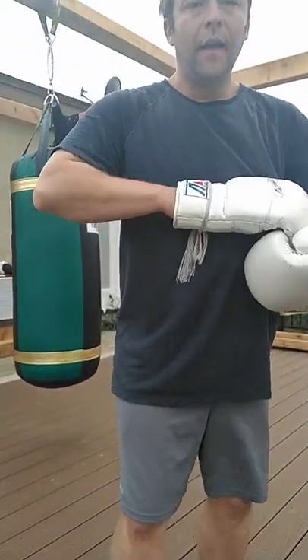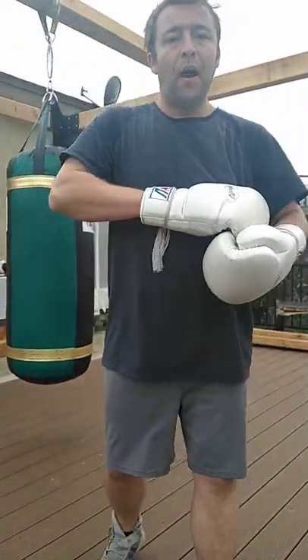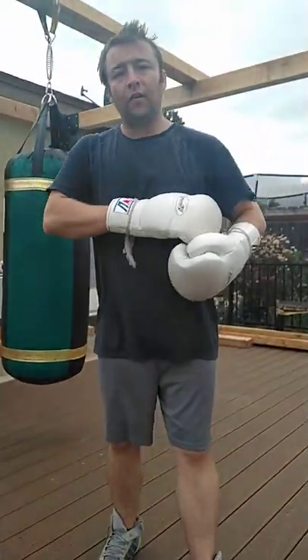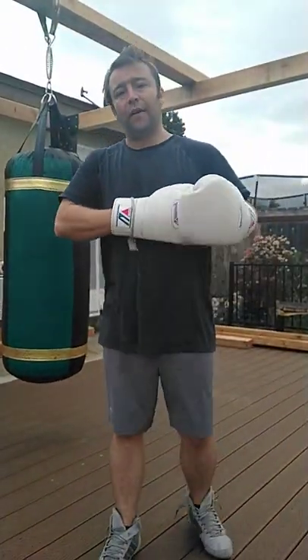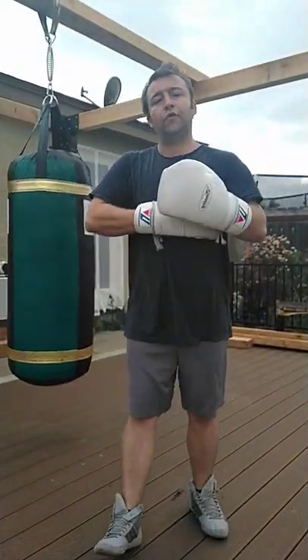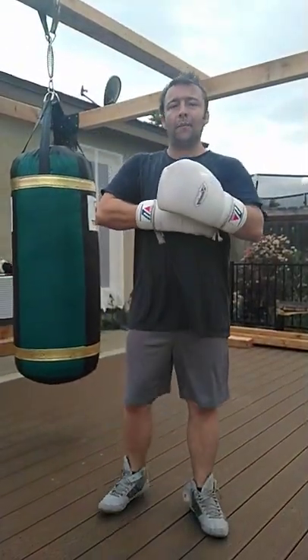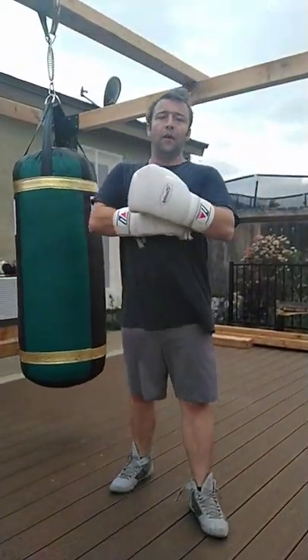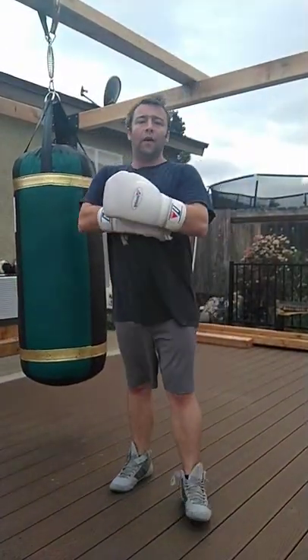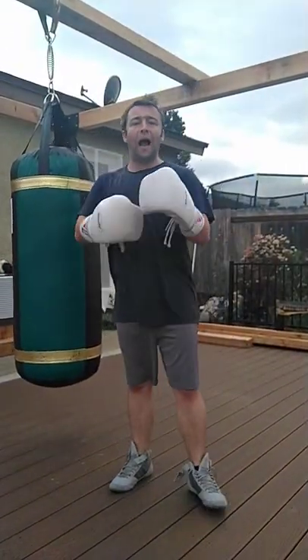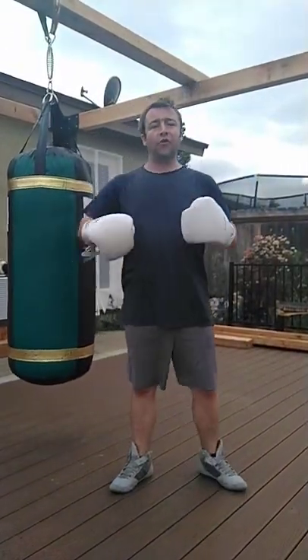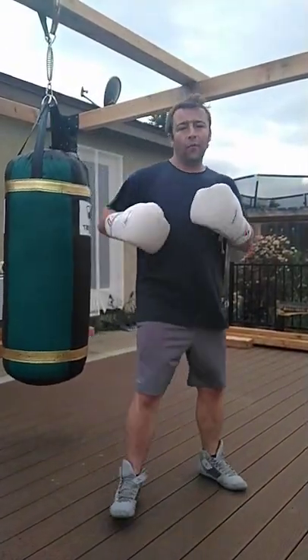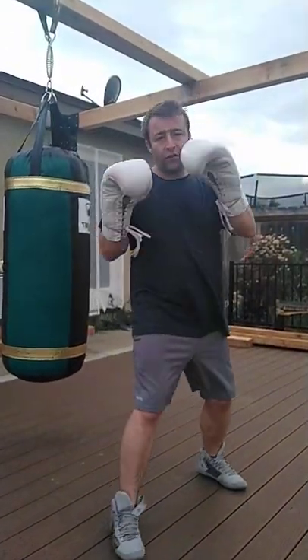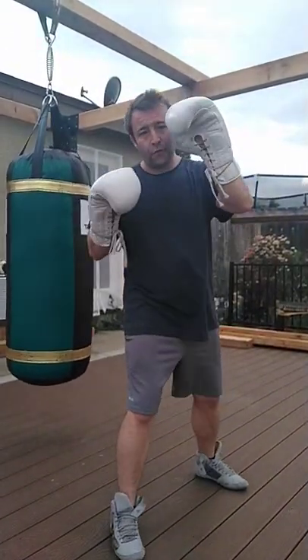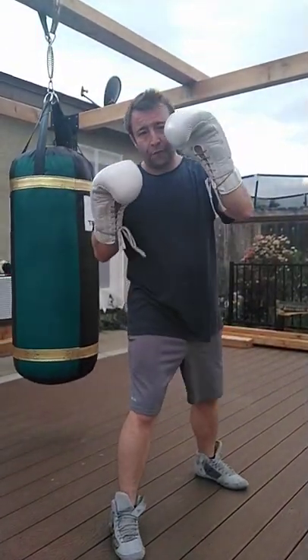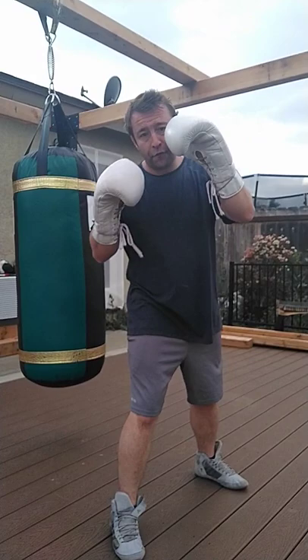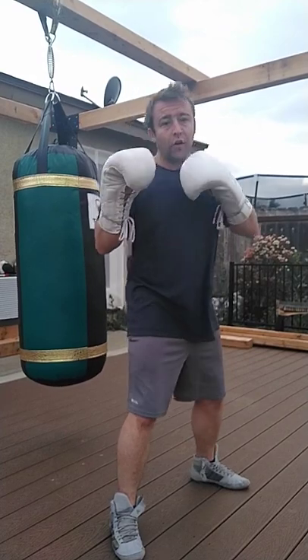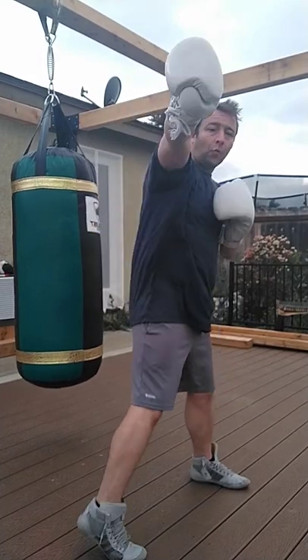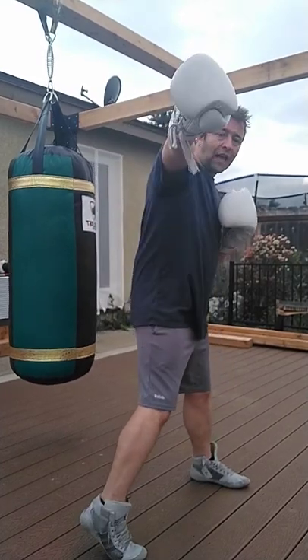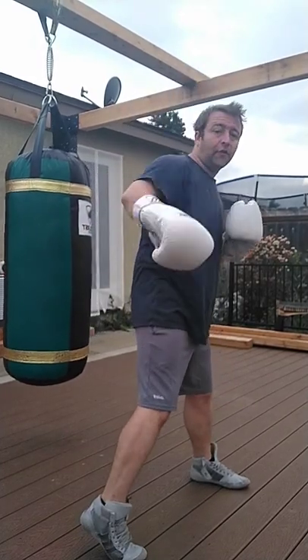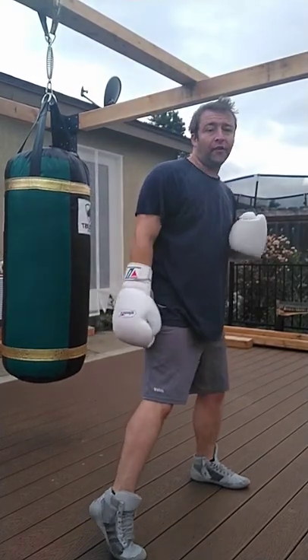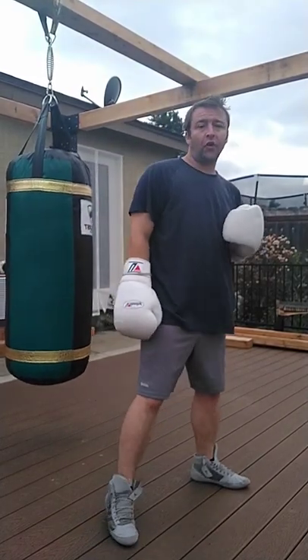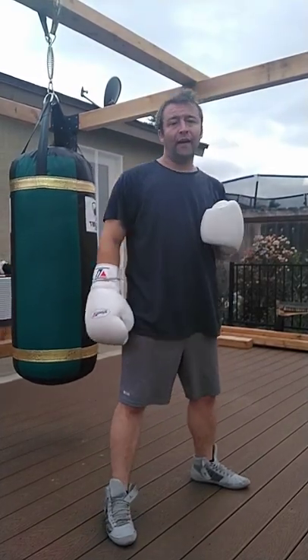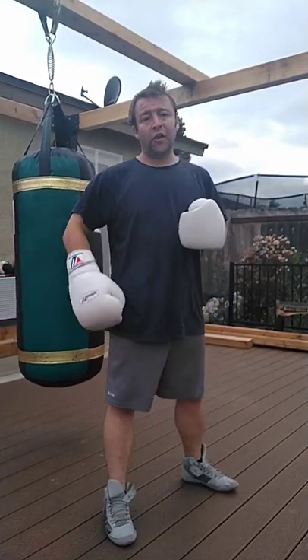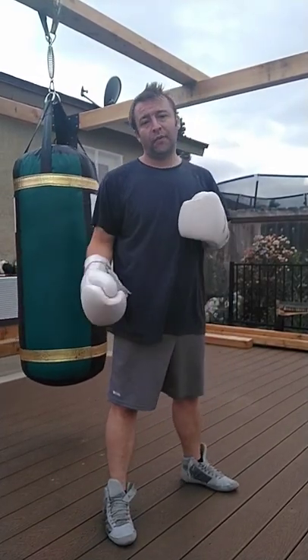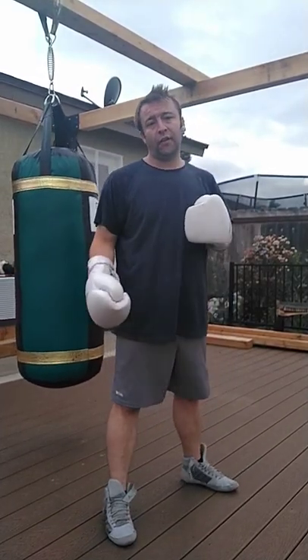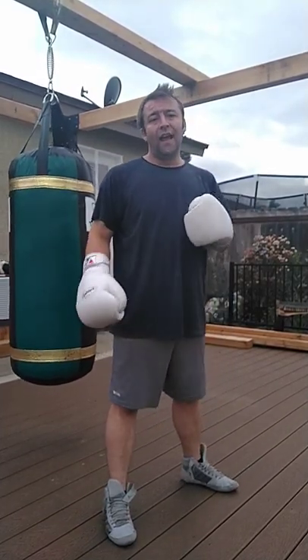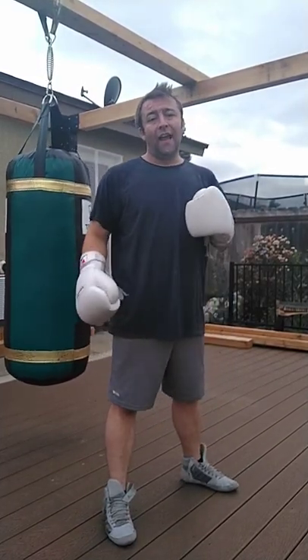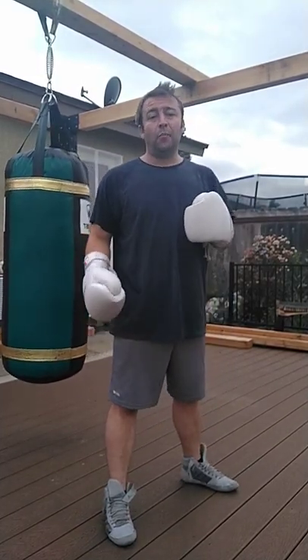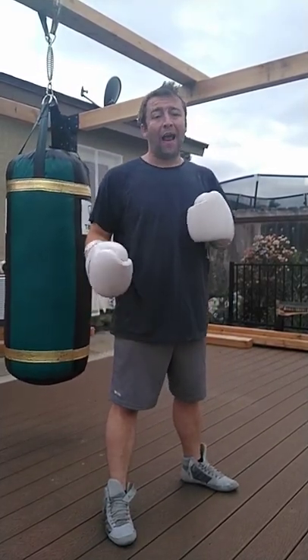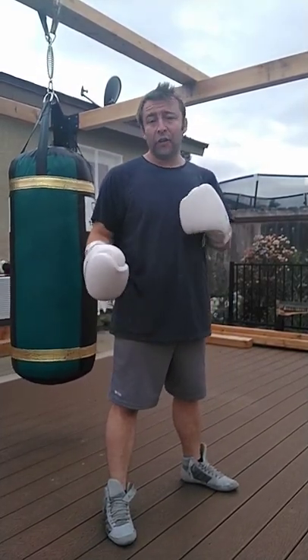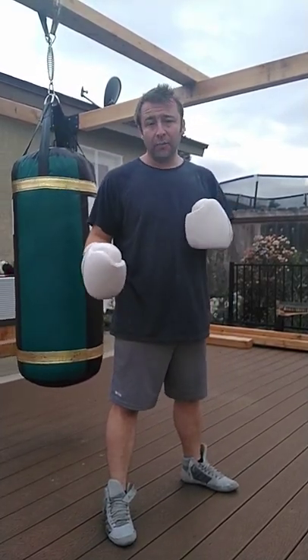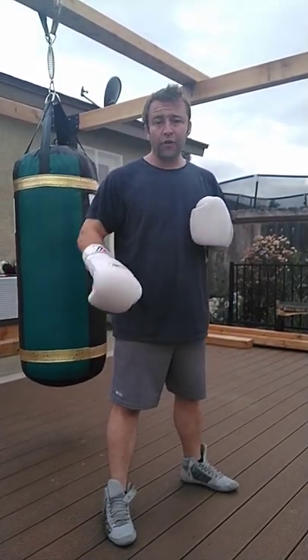In boxing, we have two jabs. We have the power jab, which is thrown from the front foot, which allows us to transition our weight, change positions, and put power into the punch.